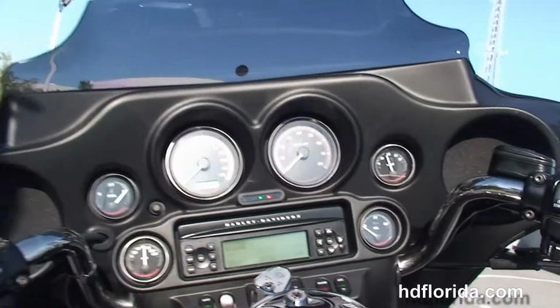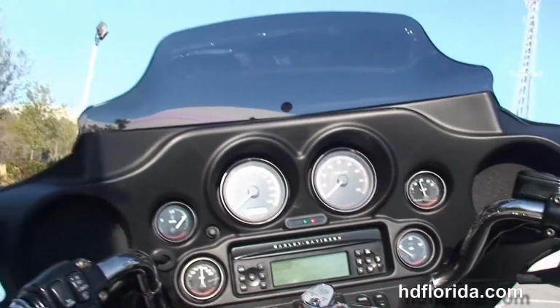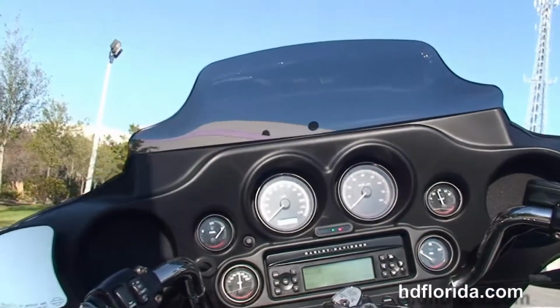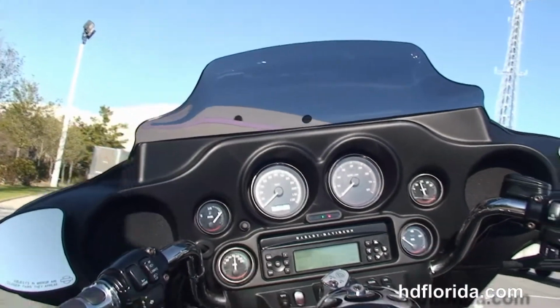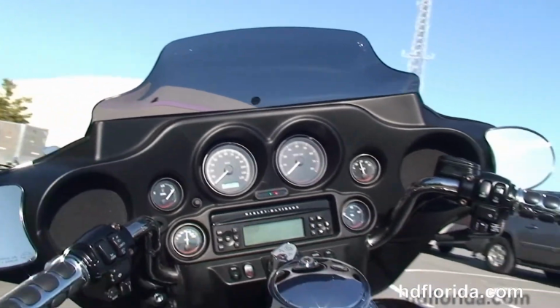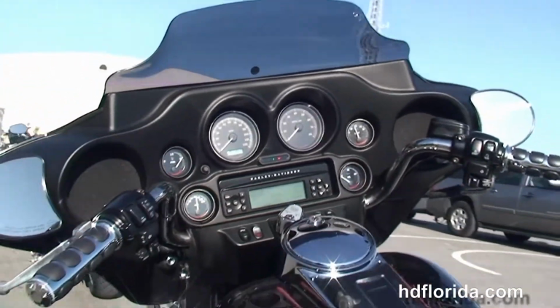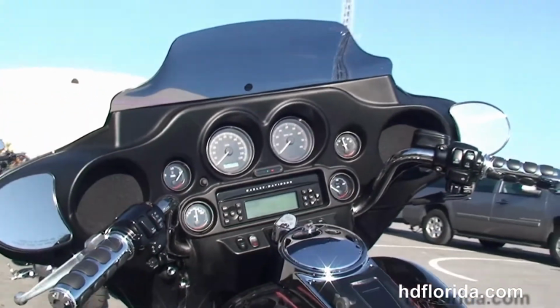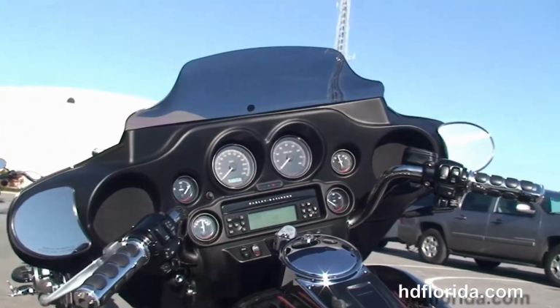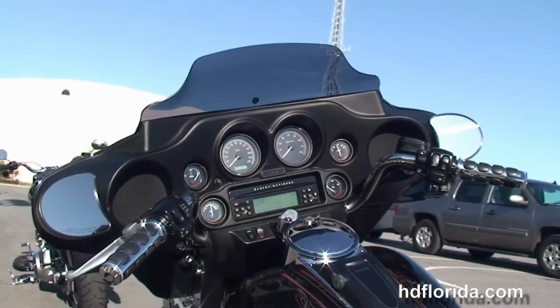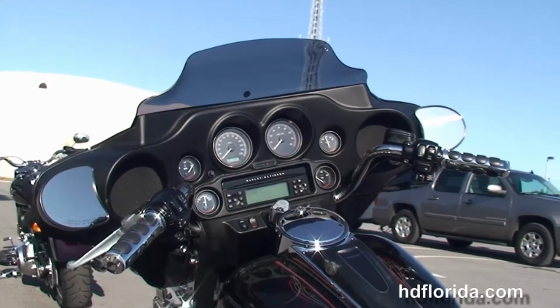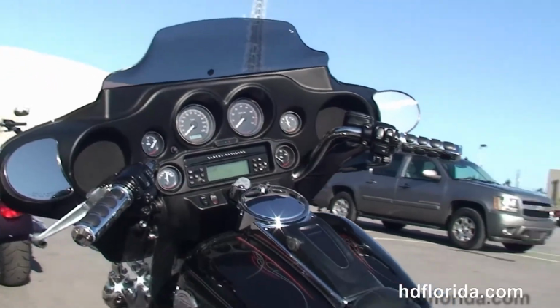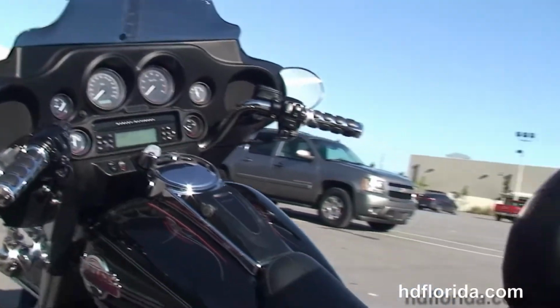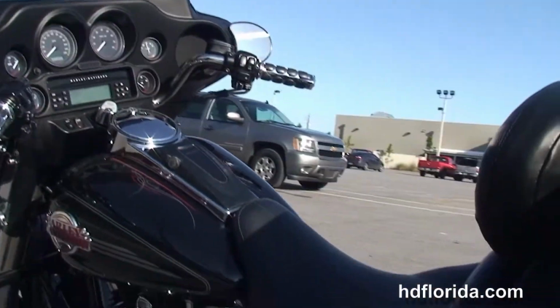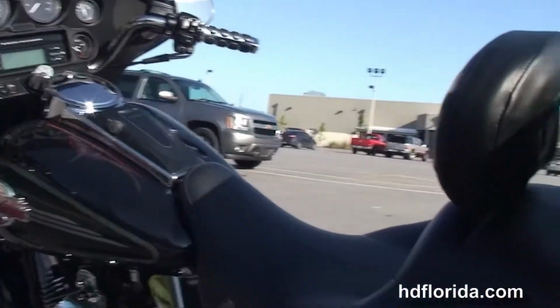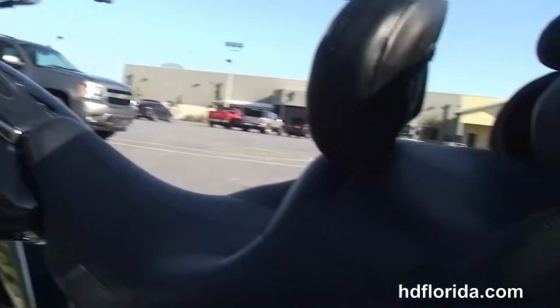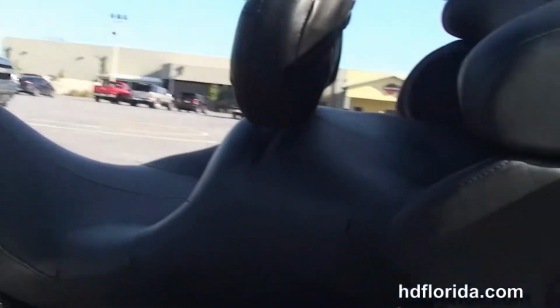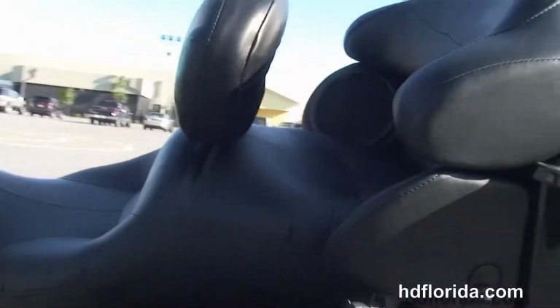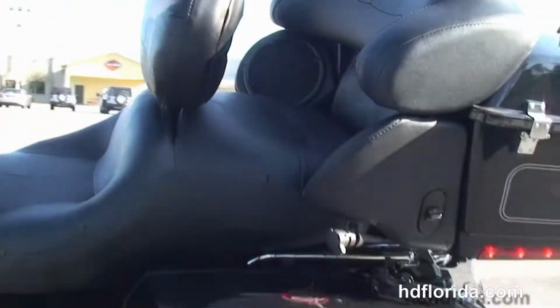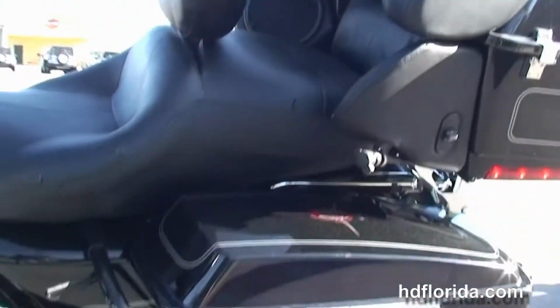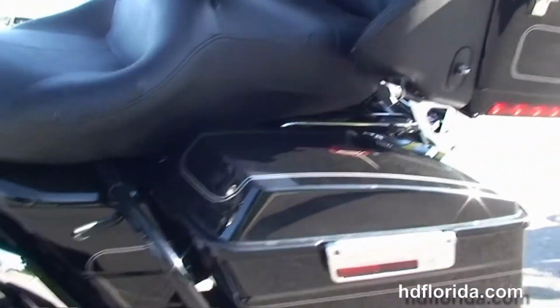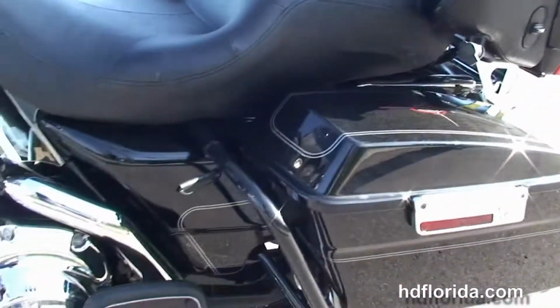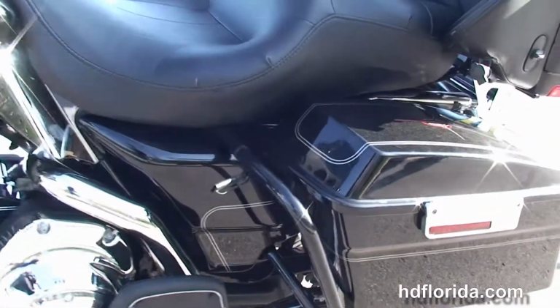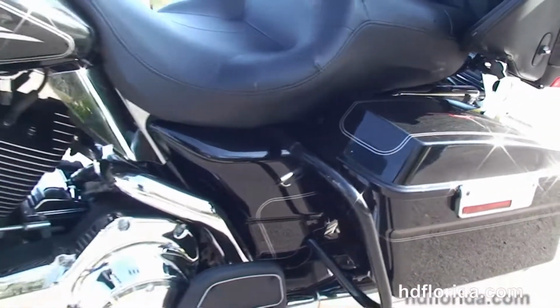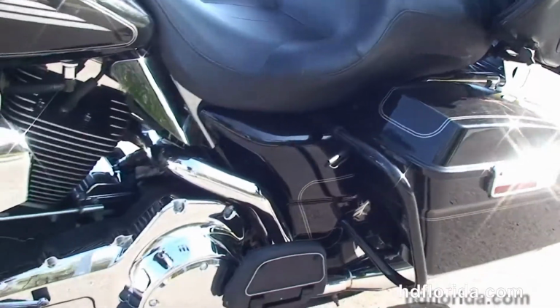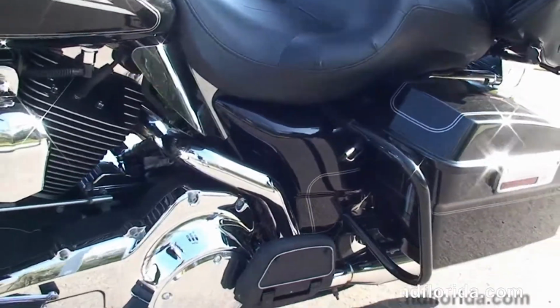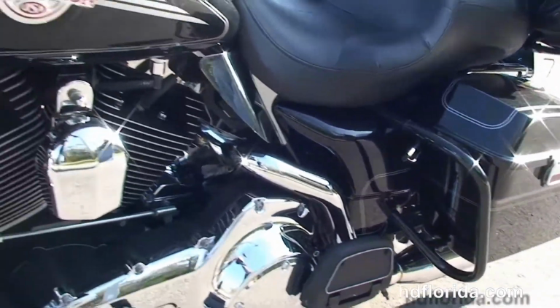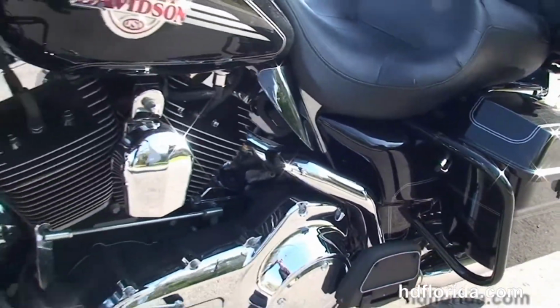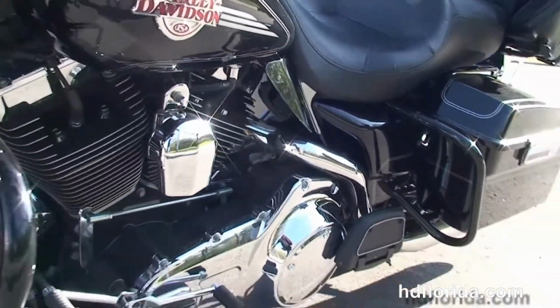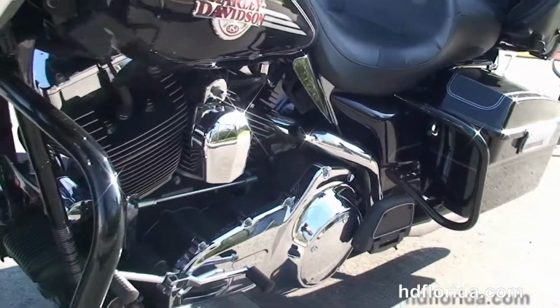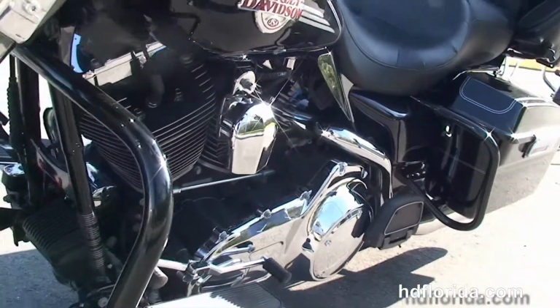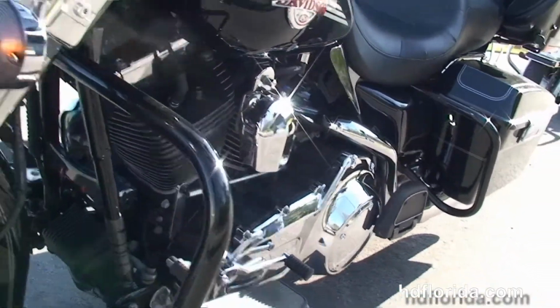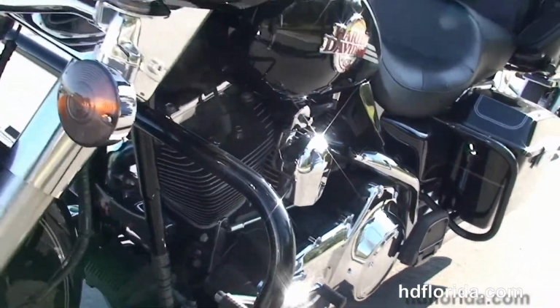The factory AM/FM CD player with auxiliary port for your MP3 player. This bike has factory cruise control and security, it's got CB, intercom, upgraded ISO grips, and cruise control.